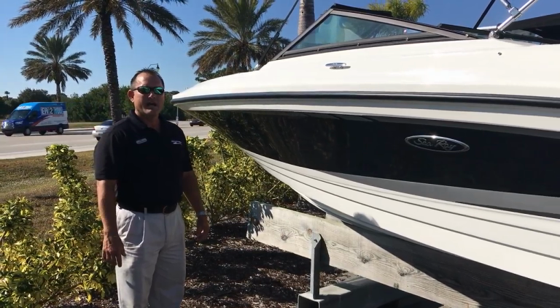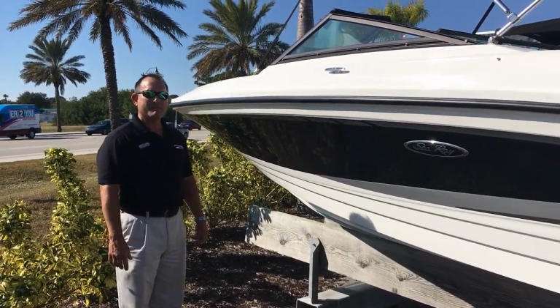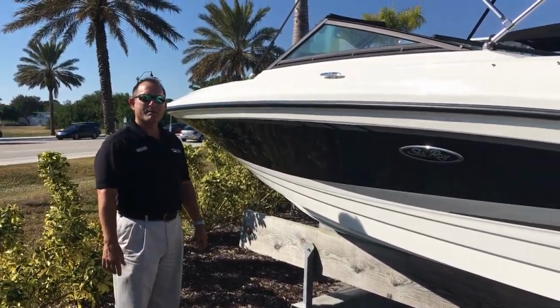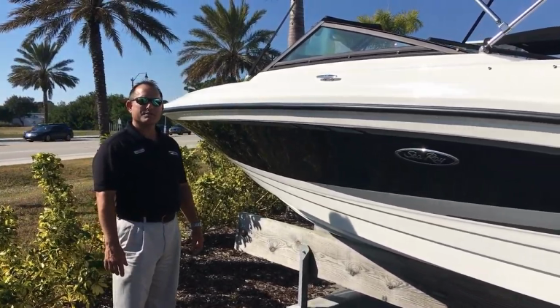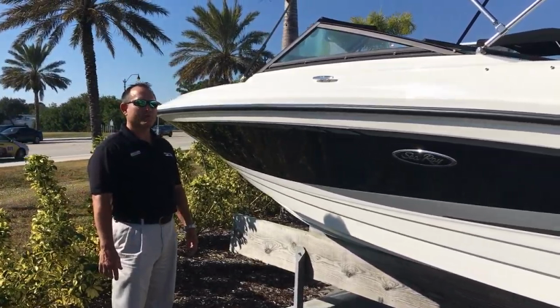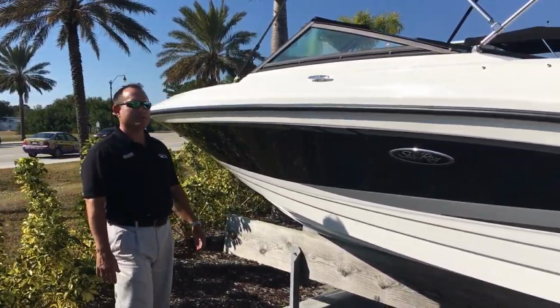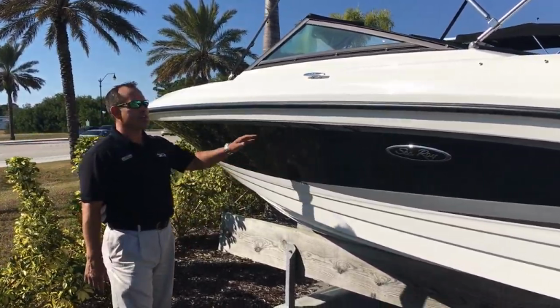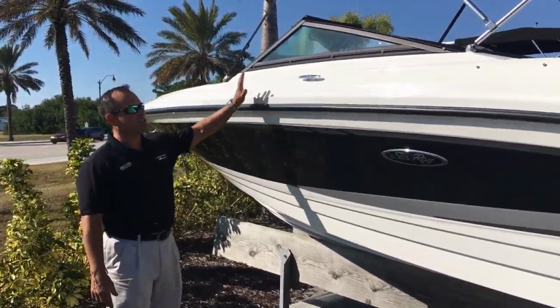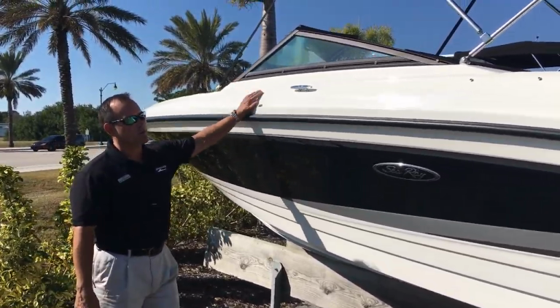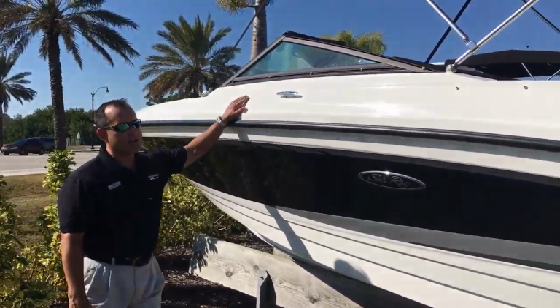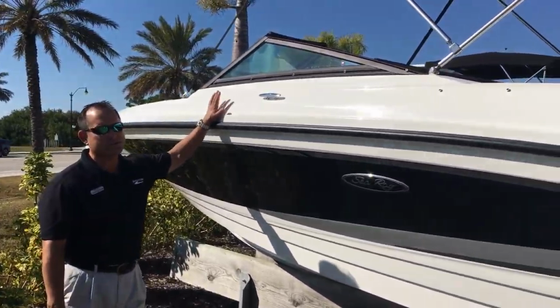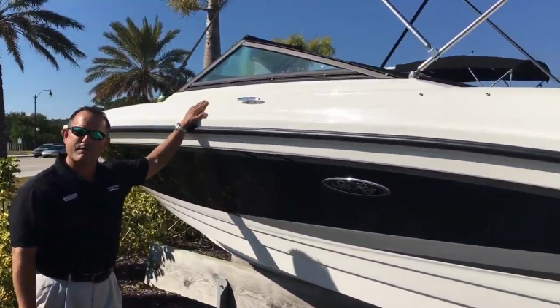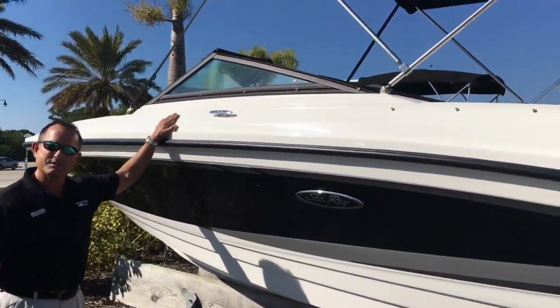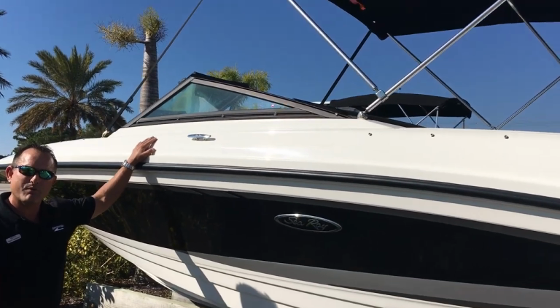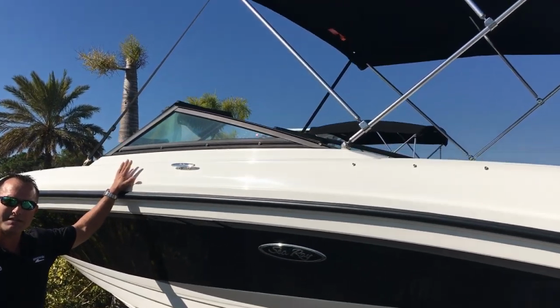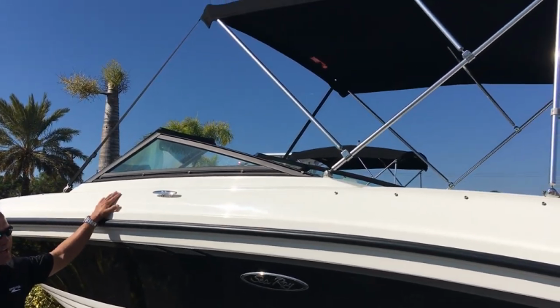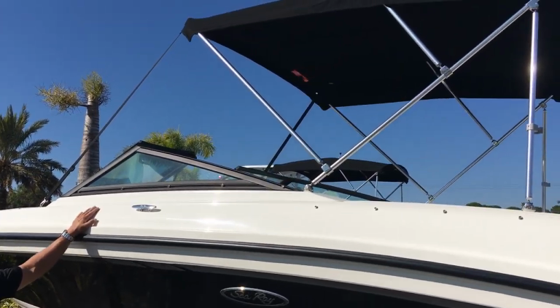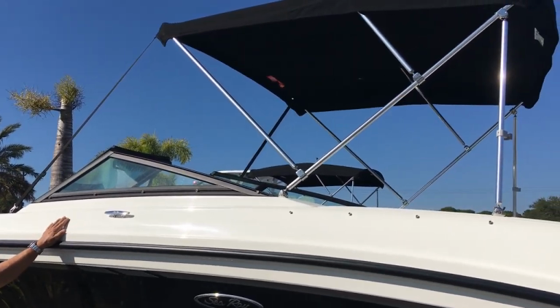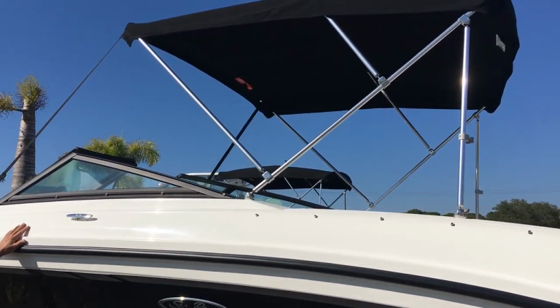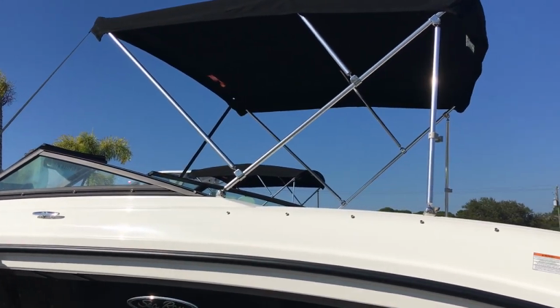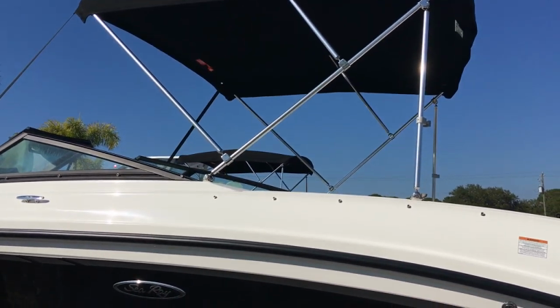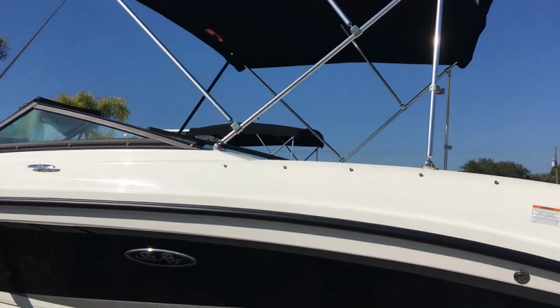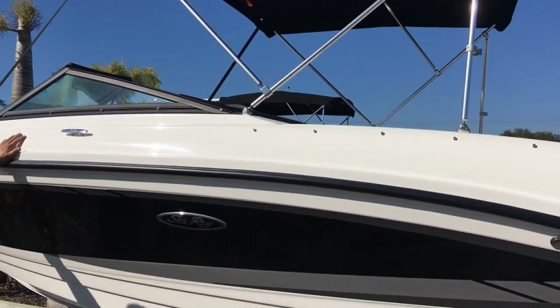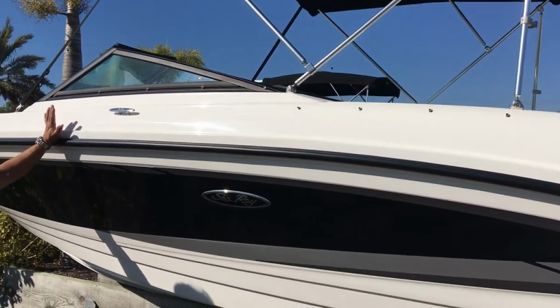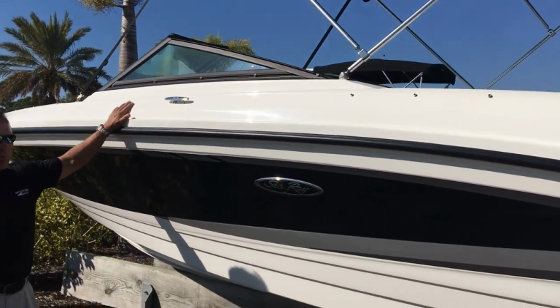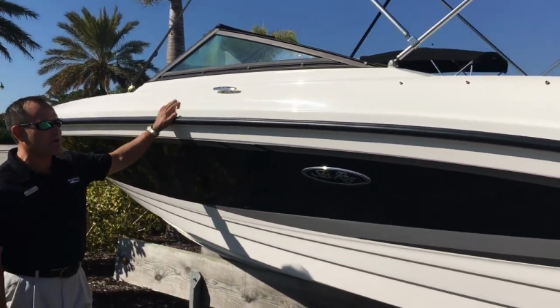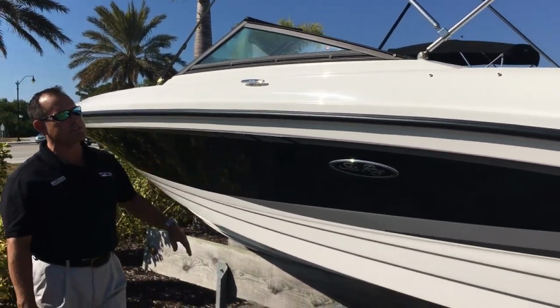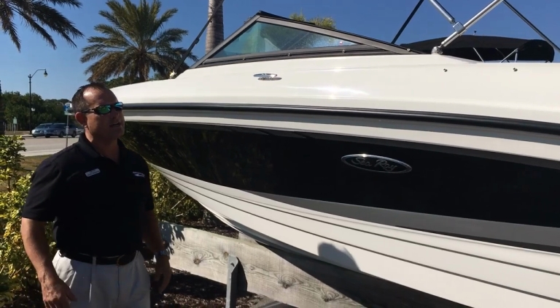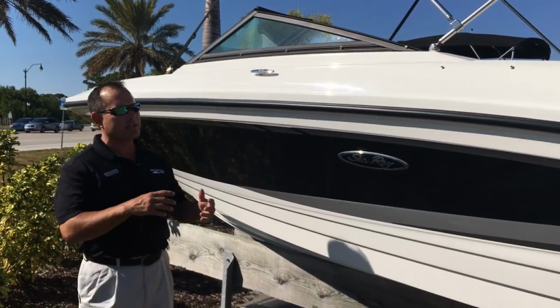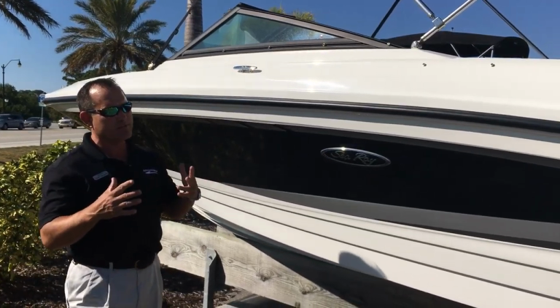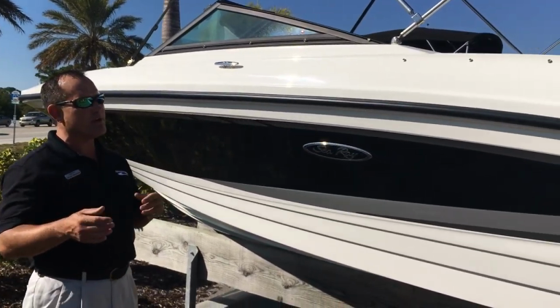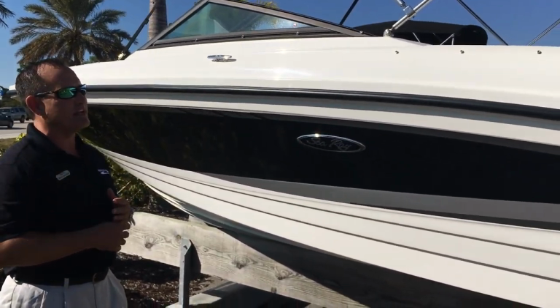Hi, my name is Jeremy Bradshaw with Greenbacks in Venice, and this is one of our brand new Sea Ray 21 SPX. This is designed to be a great family boat, great sport boat — kind of a little bit of a do-everything.